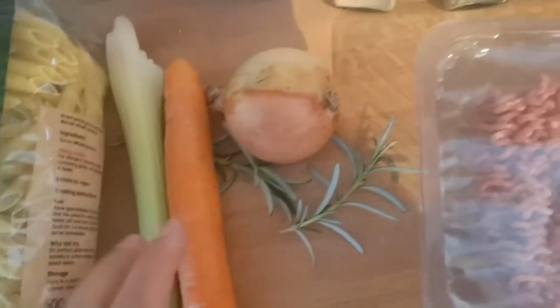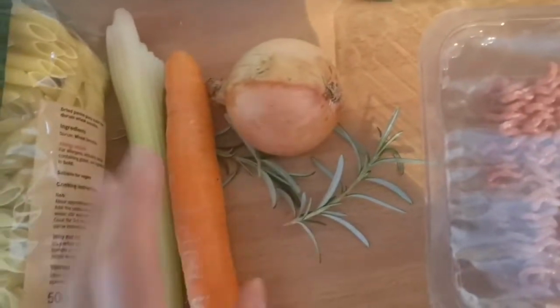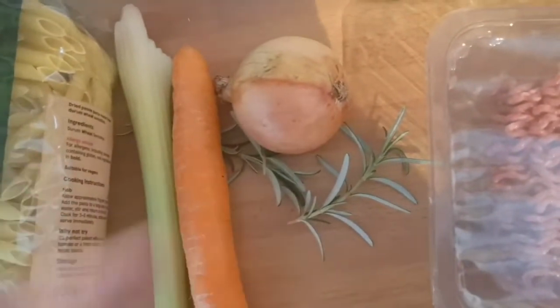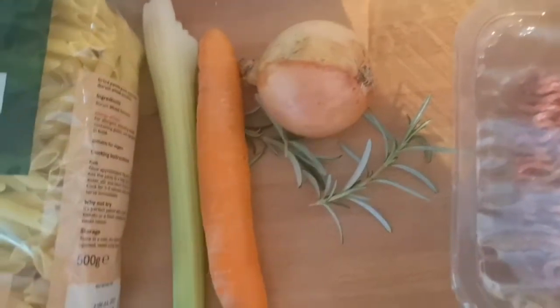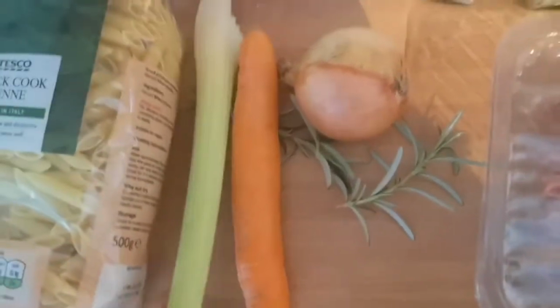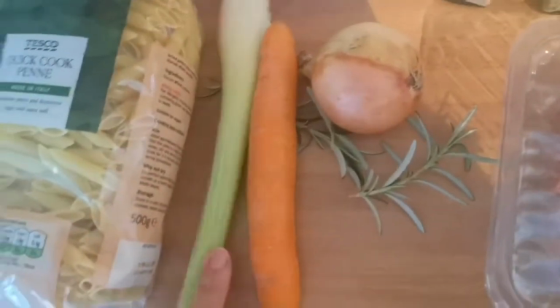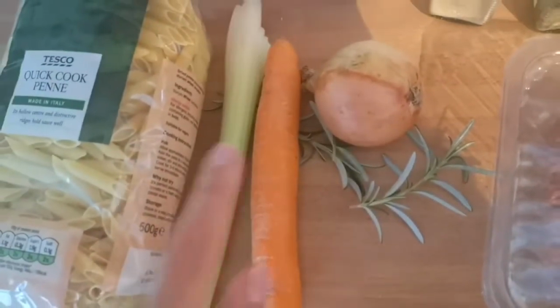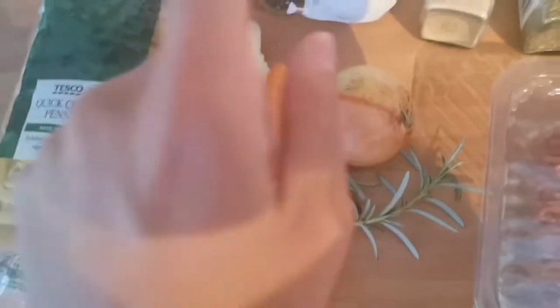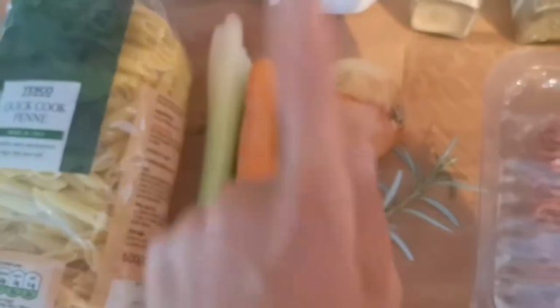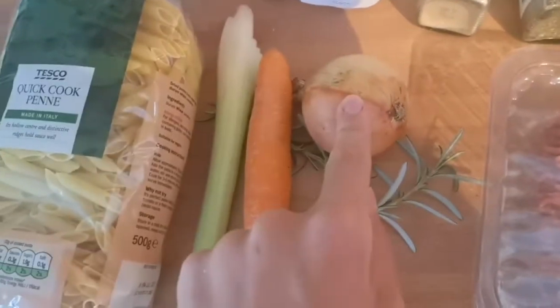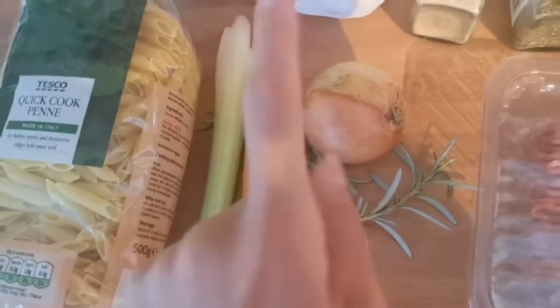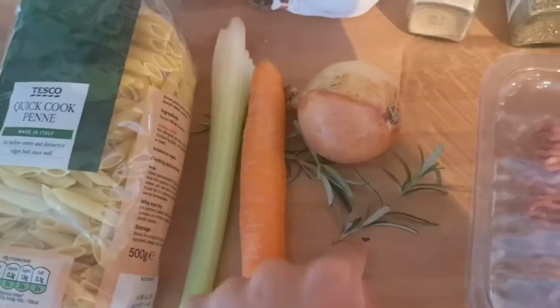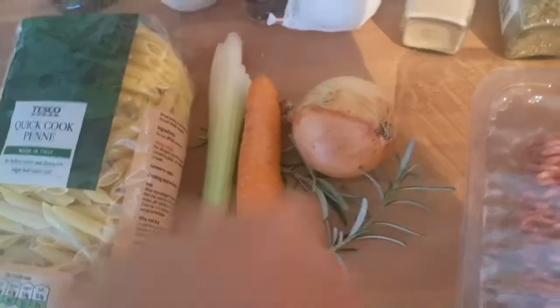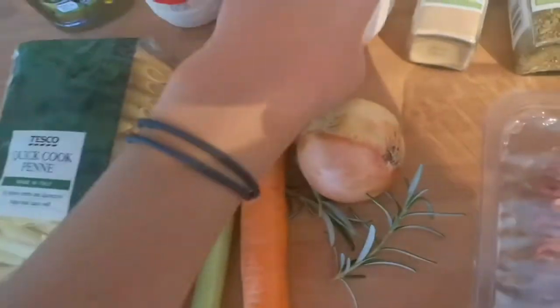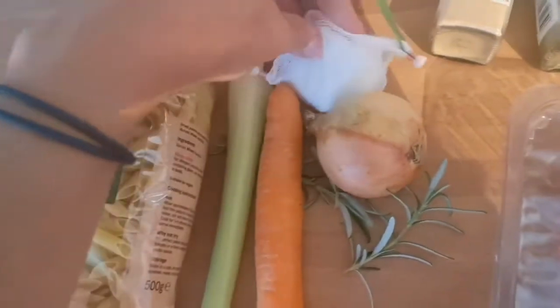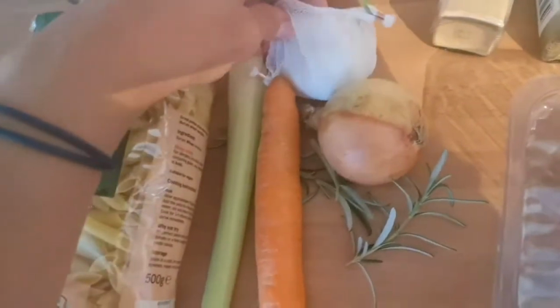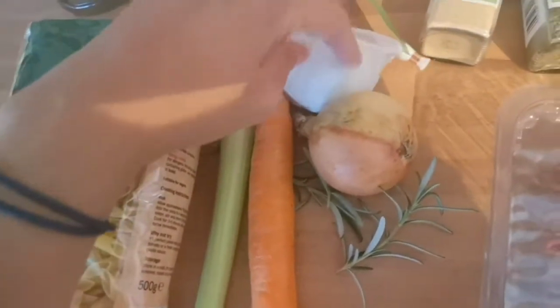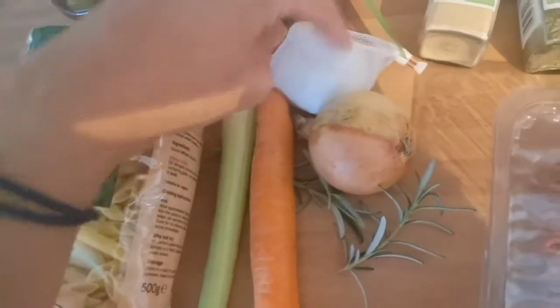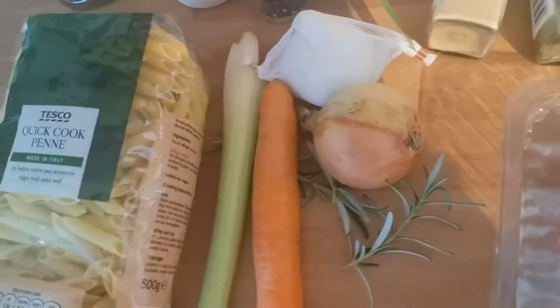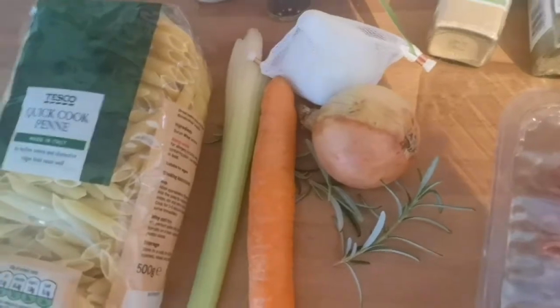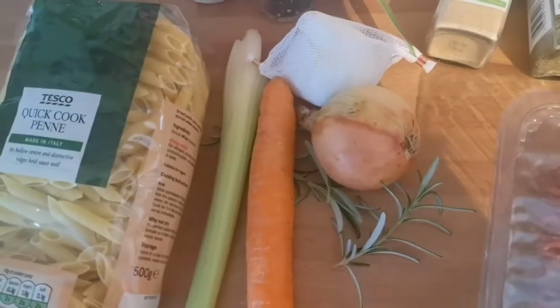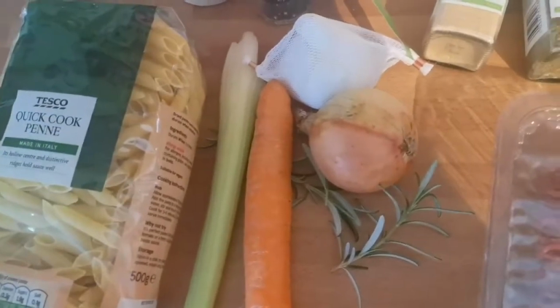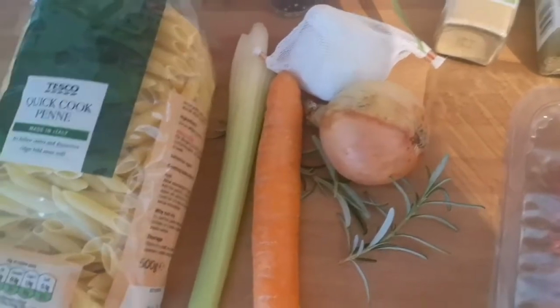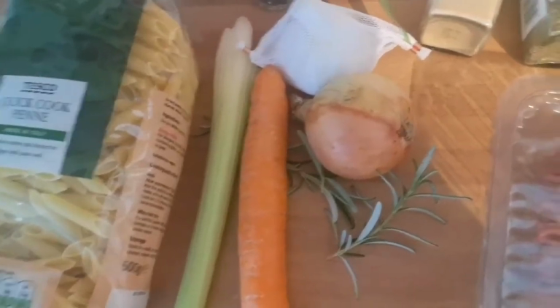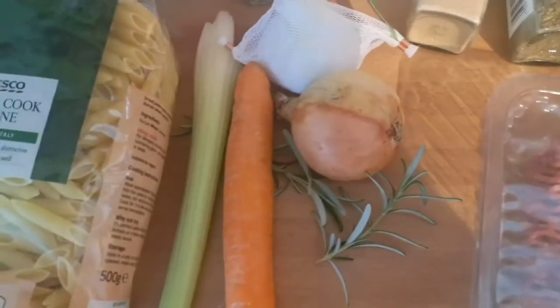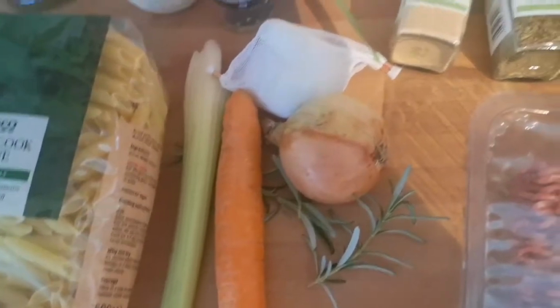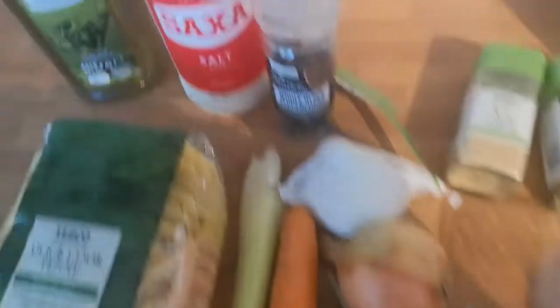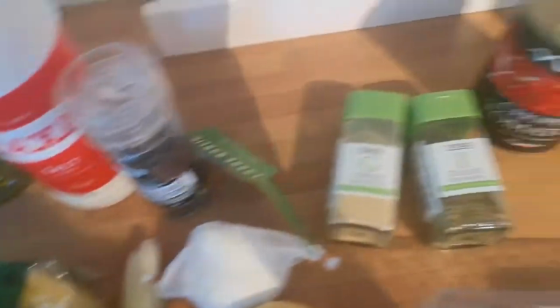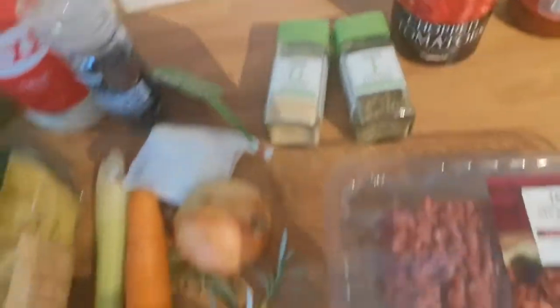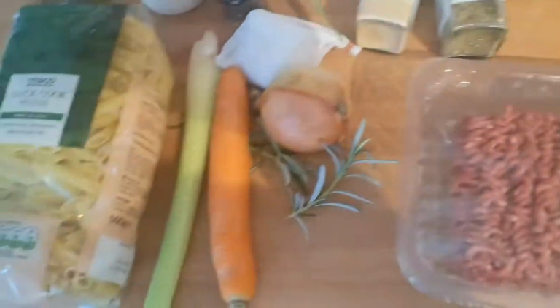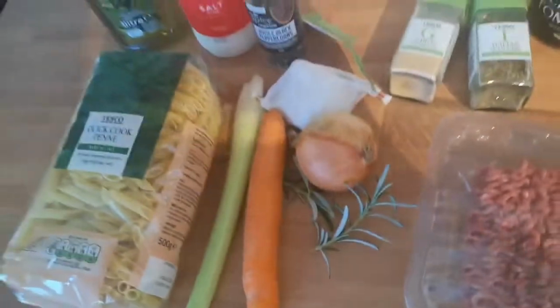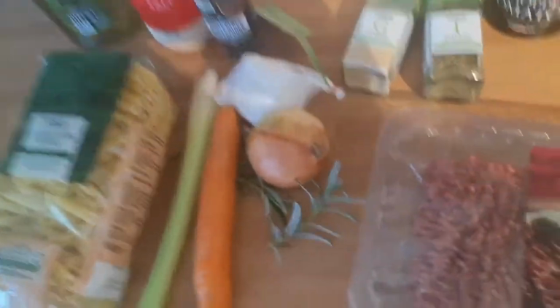I'm going to put in the blender the celery, carrot, onion, rosemary, and also two or three cloves of garlic so that it's easier to prepare, as I always do.